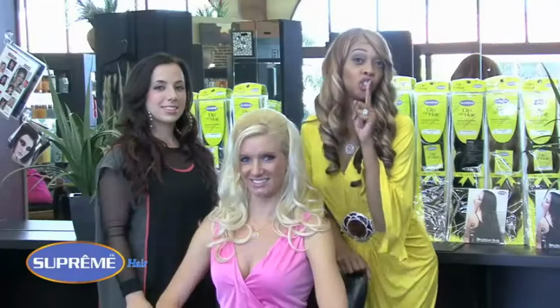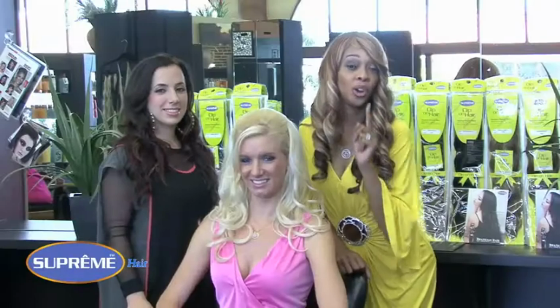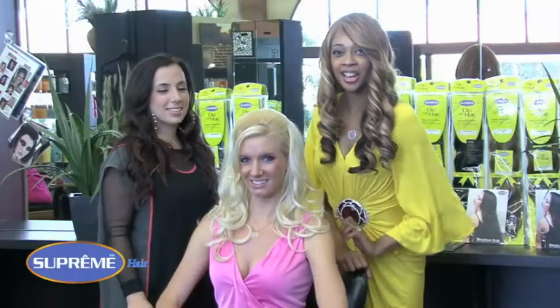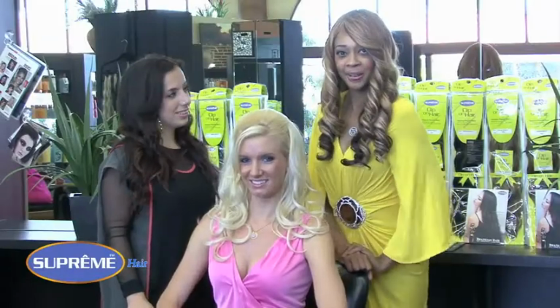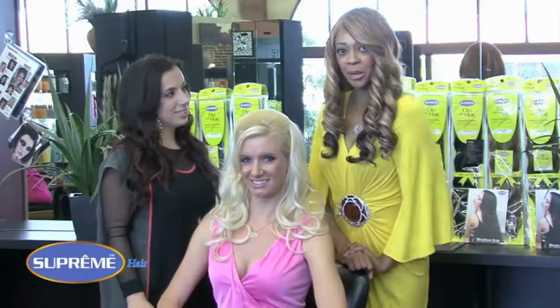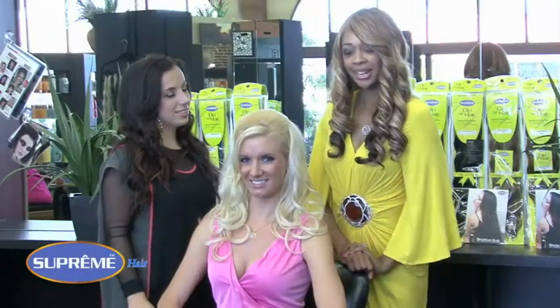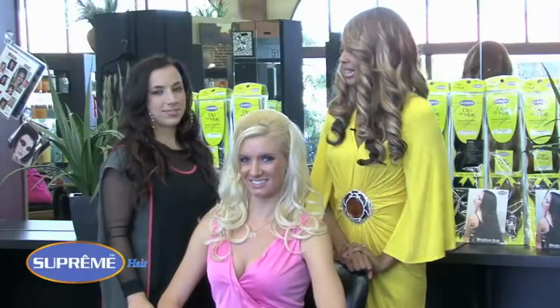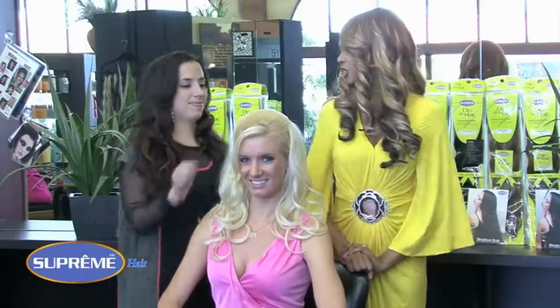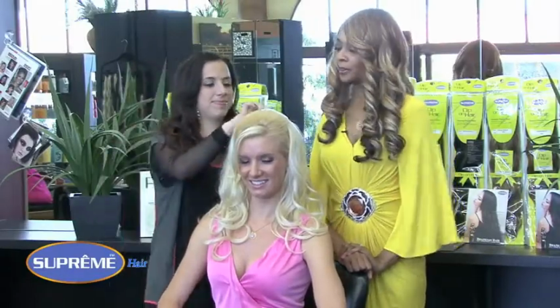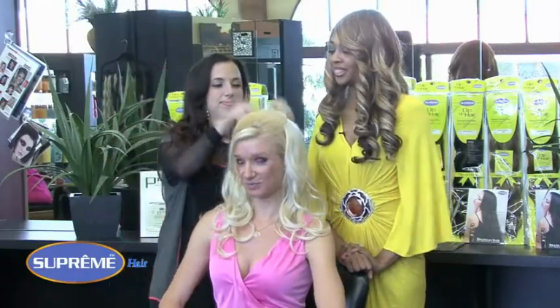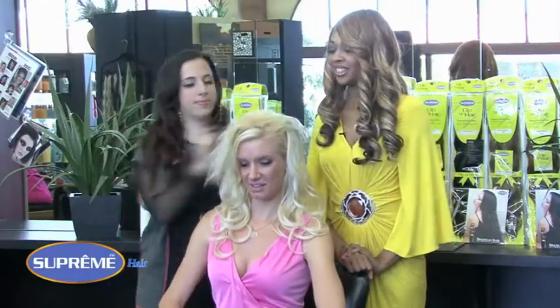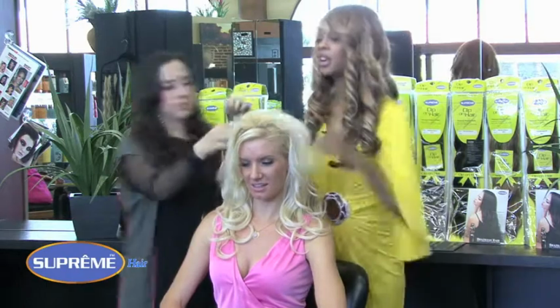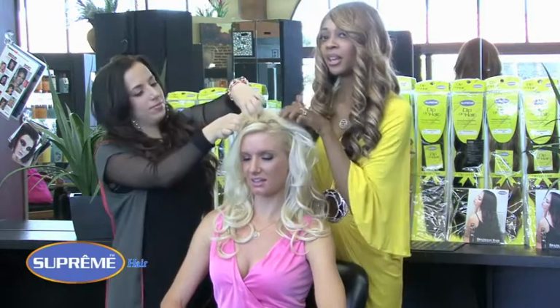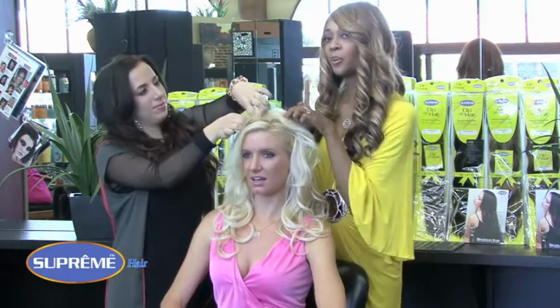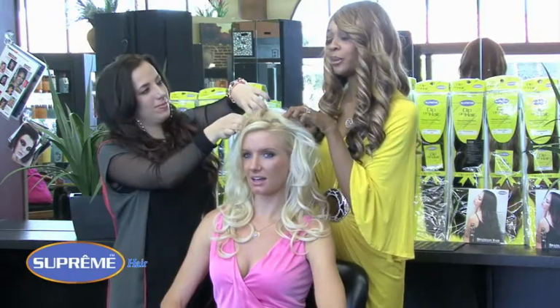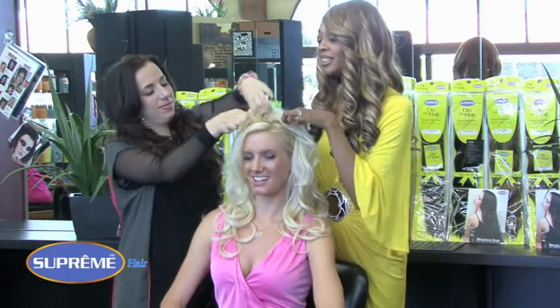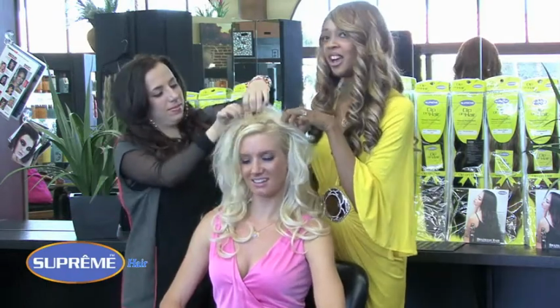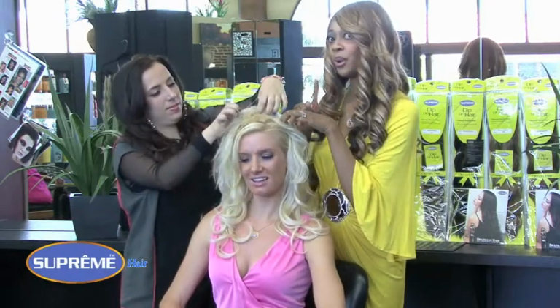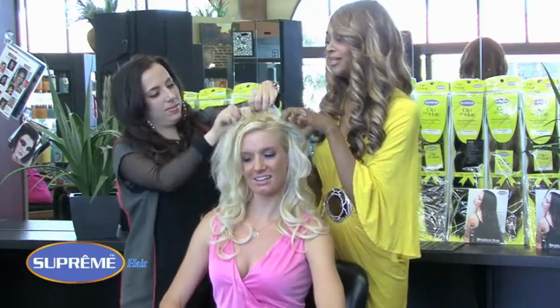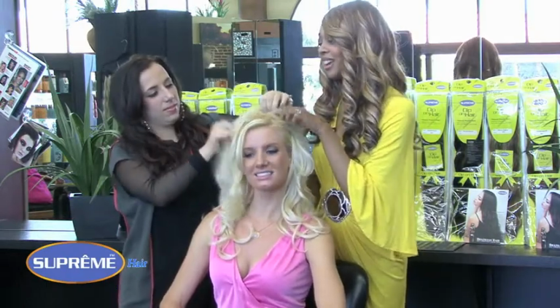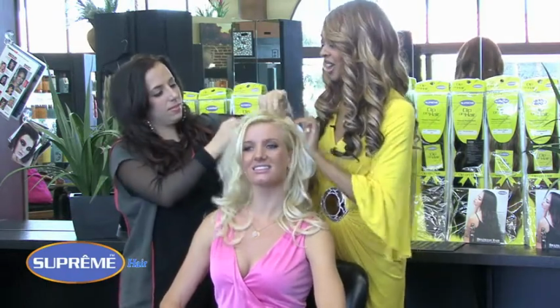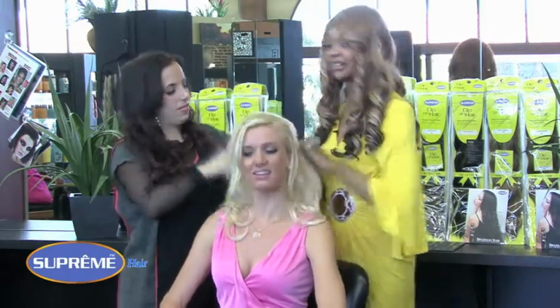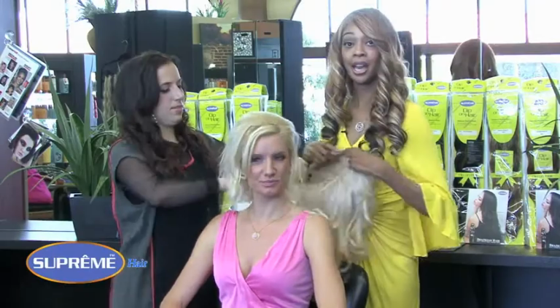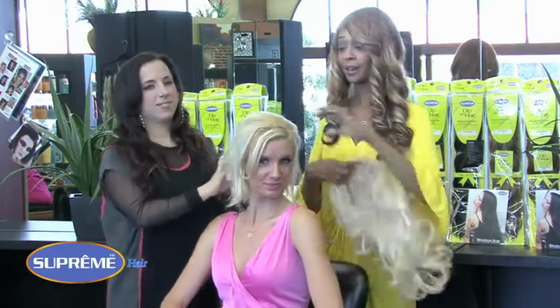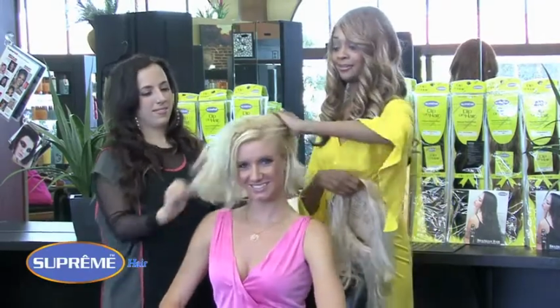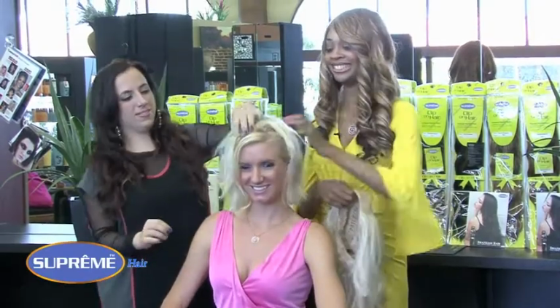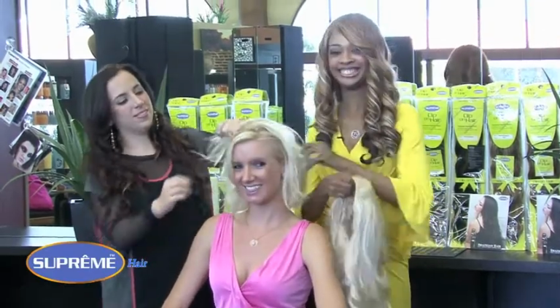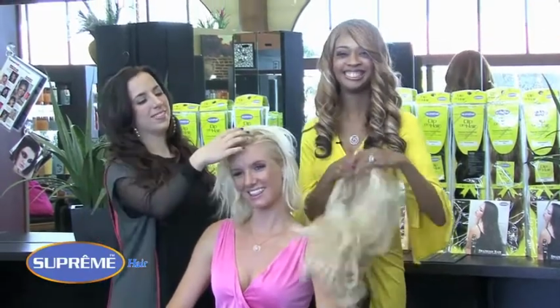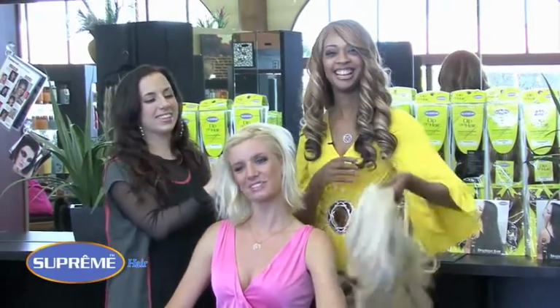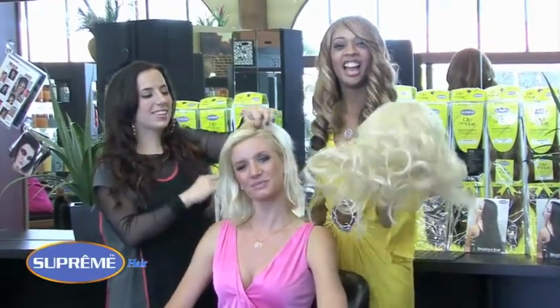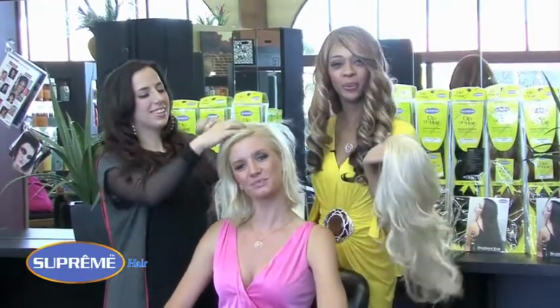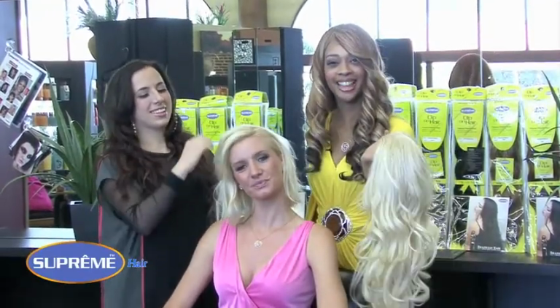Shhh. We've got a secret. Want to know what it is? Let's show them. Wait. Wait for it. Ta-da! How cool is that?